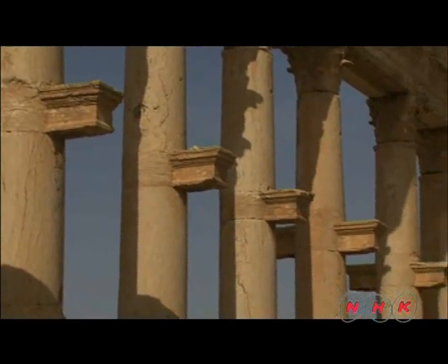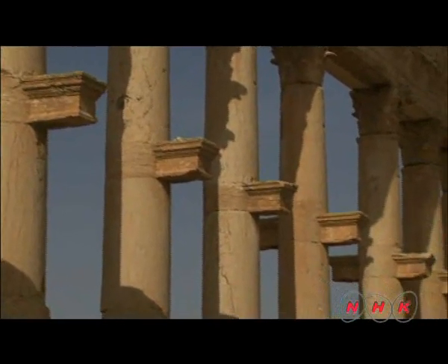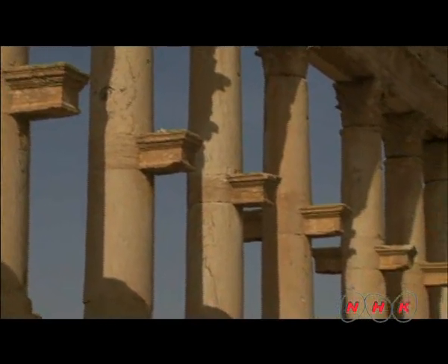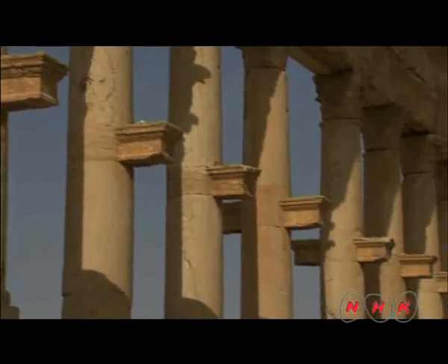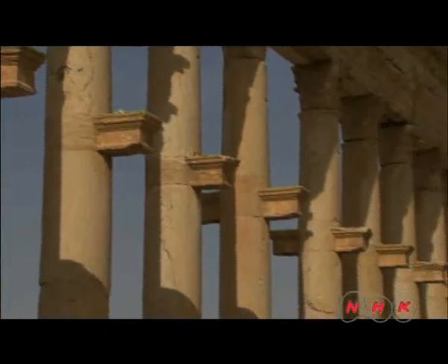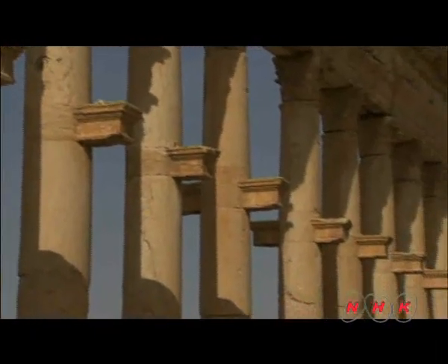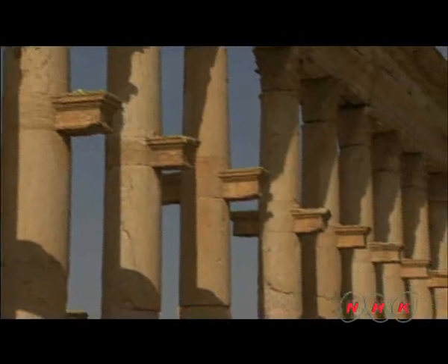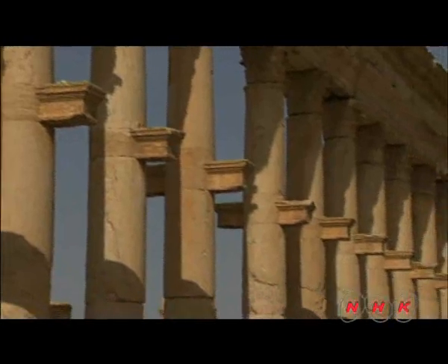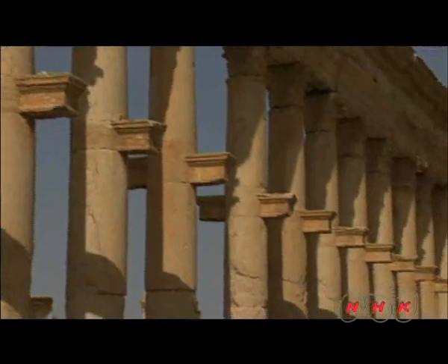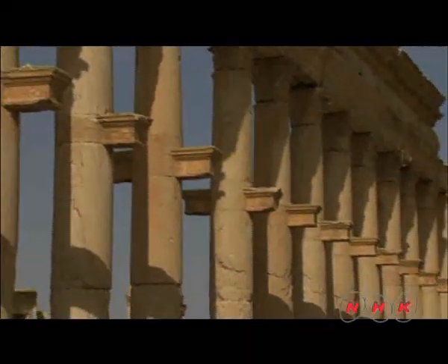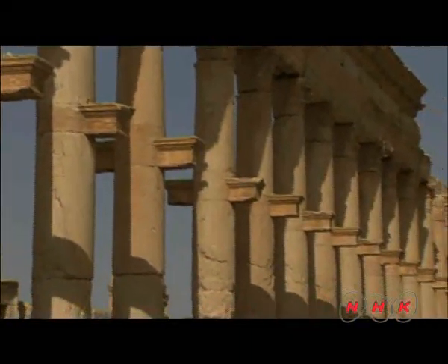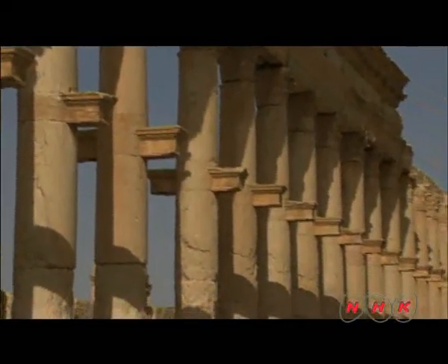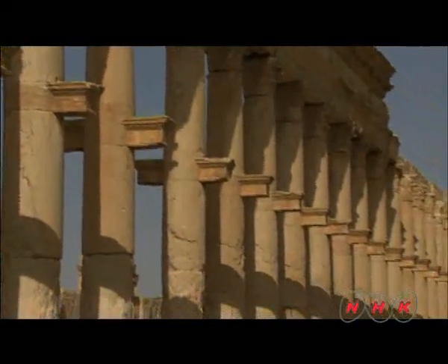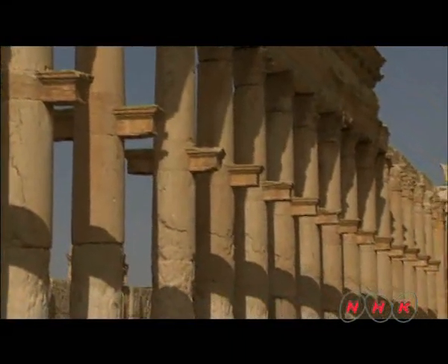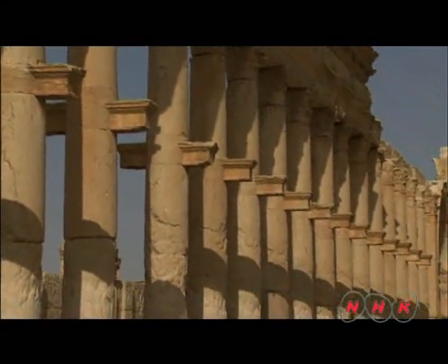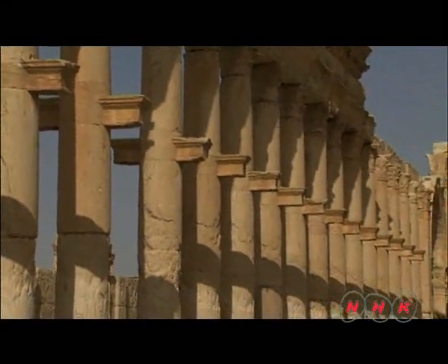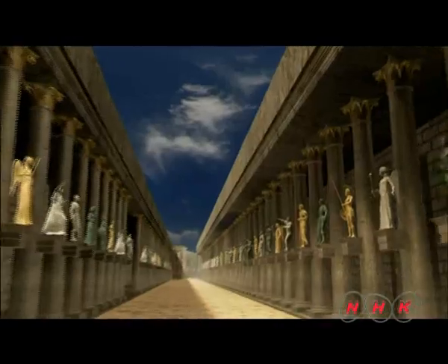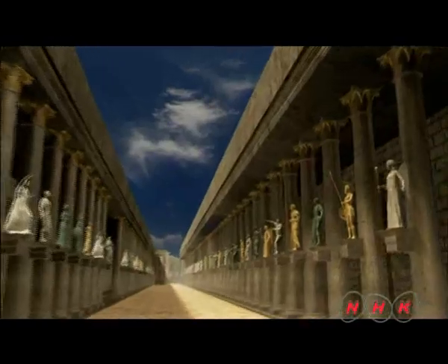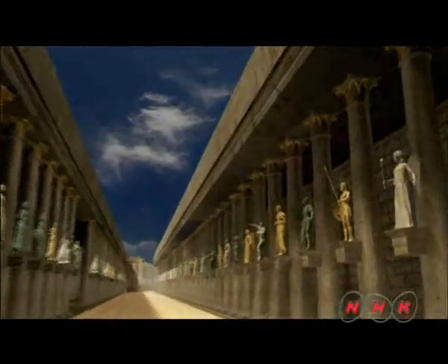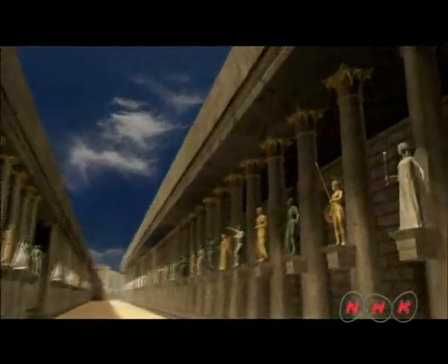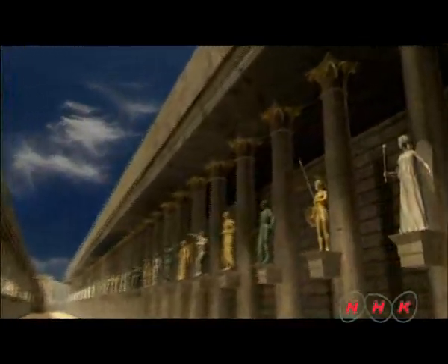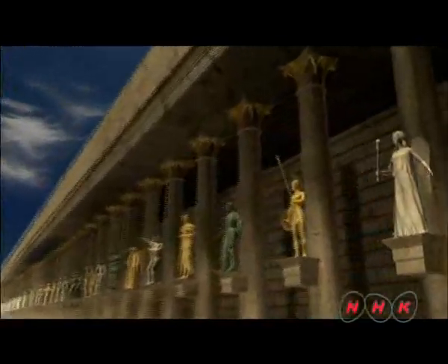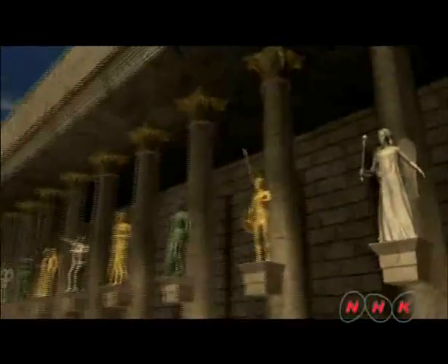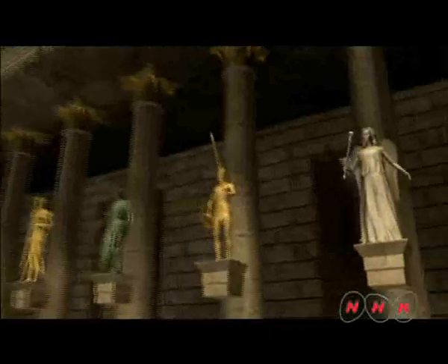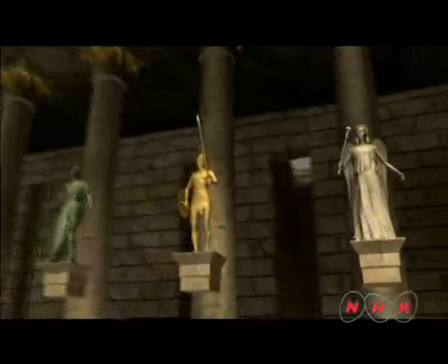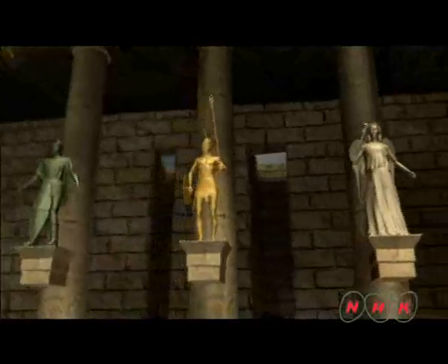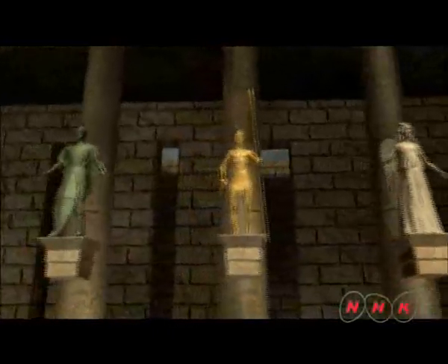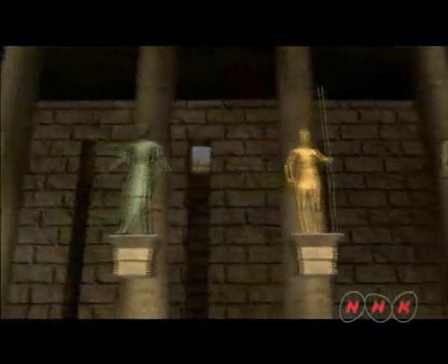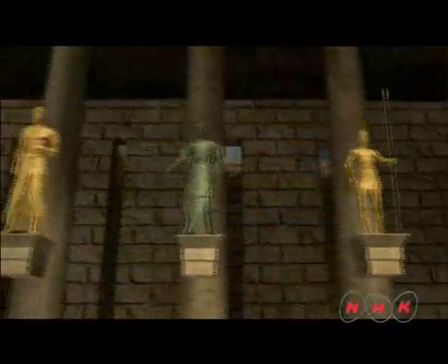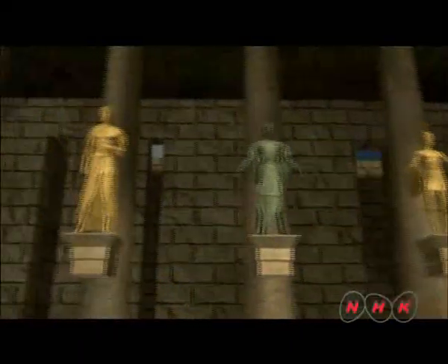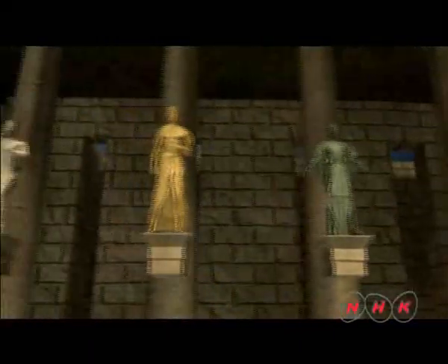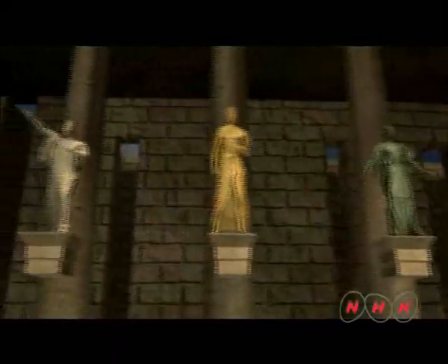A small shelf is attached to each column. They were plinths for statues of people who had contributed to the town's prosperity.